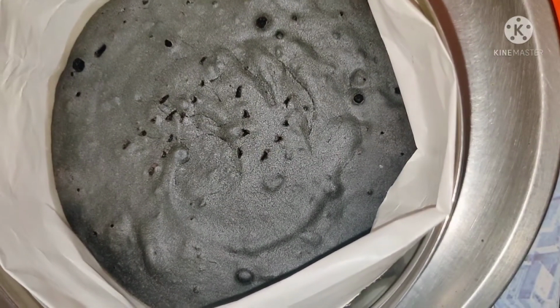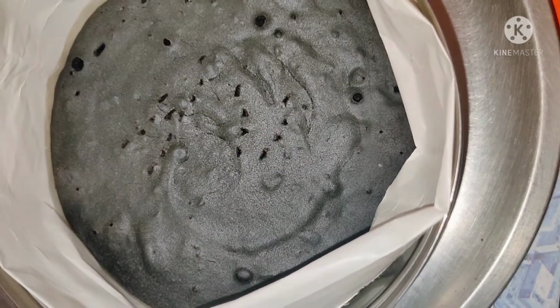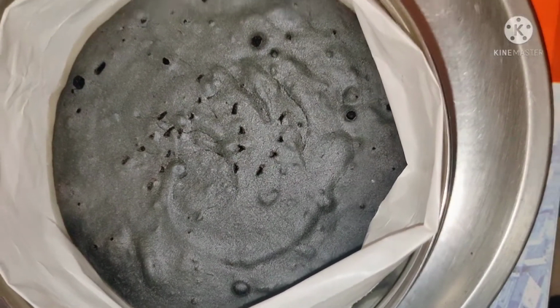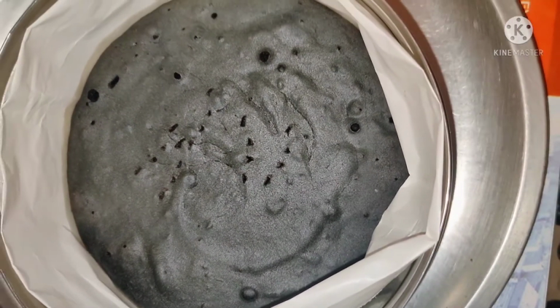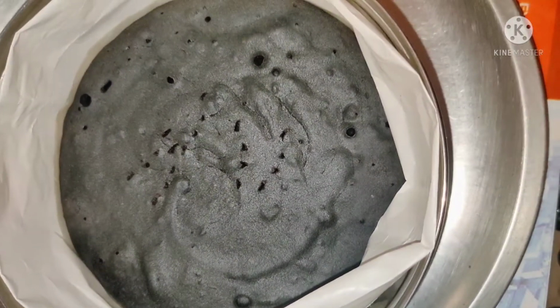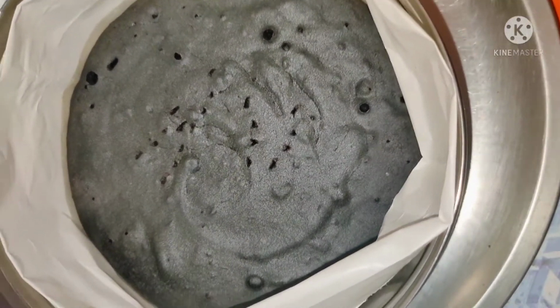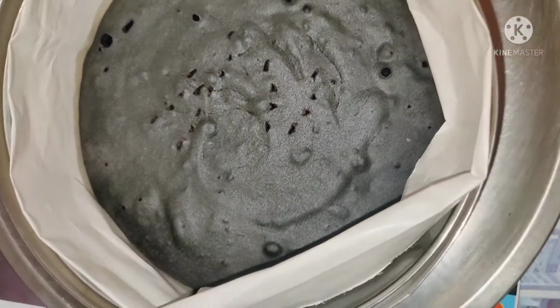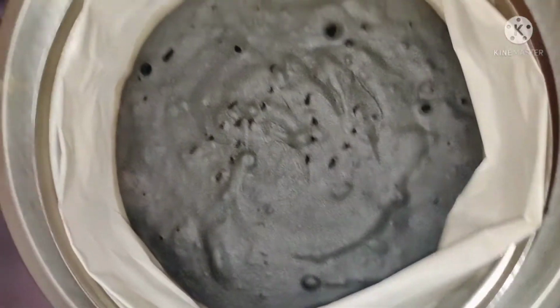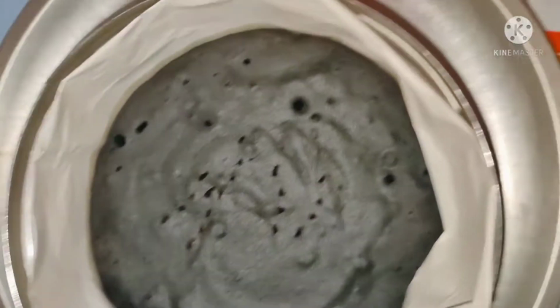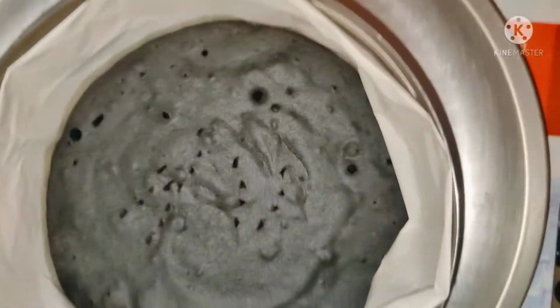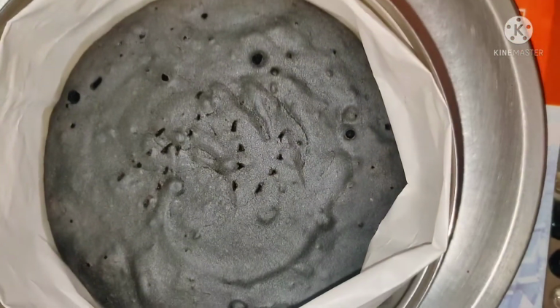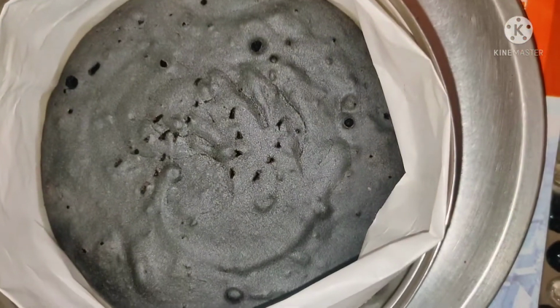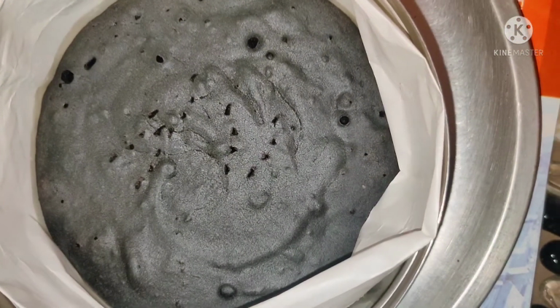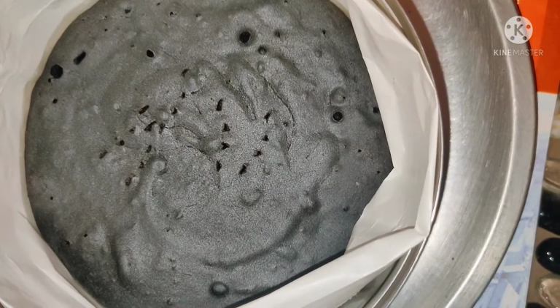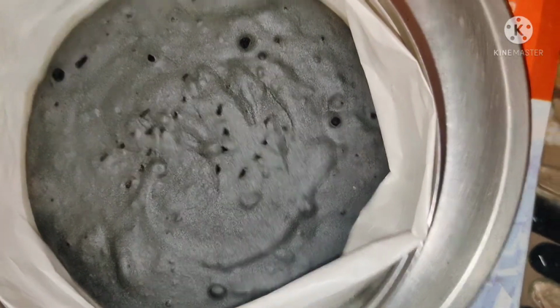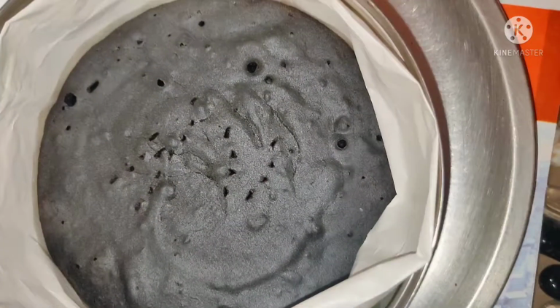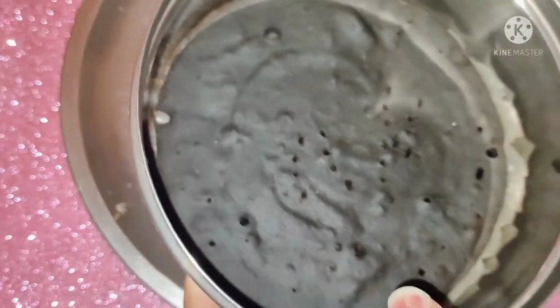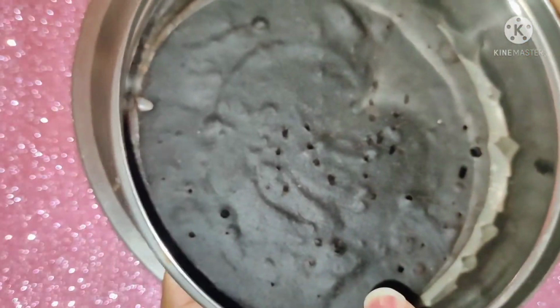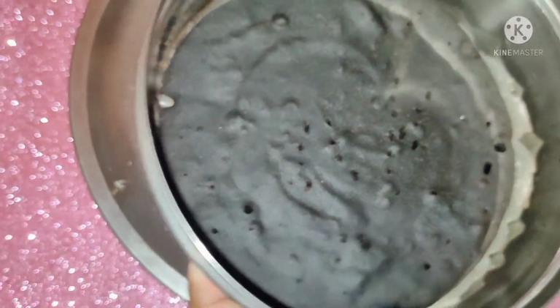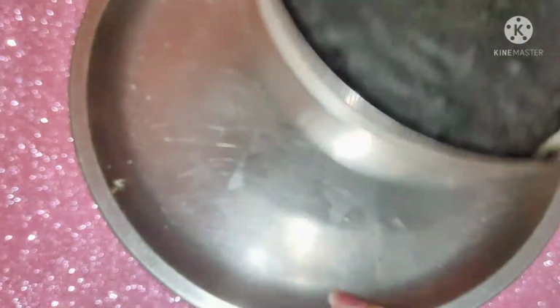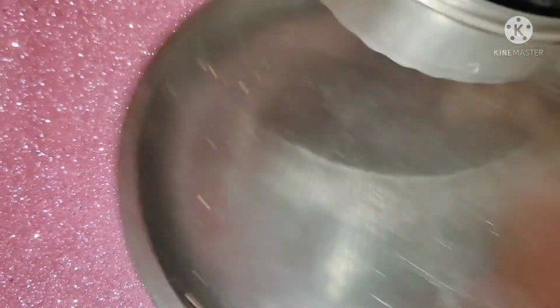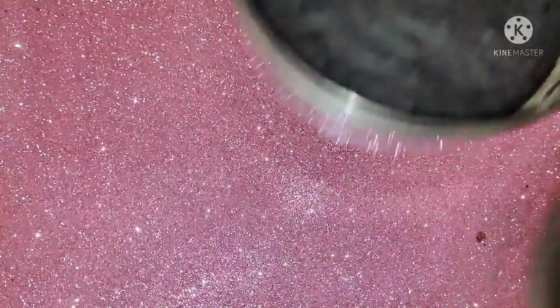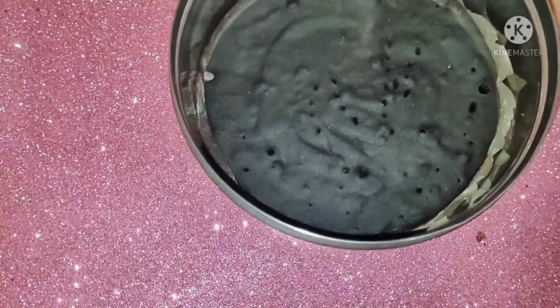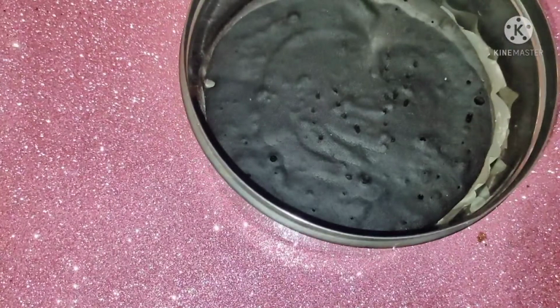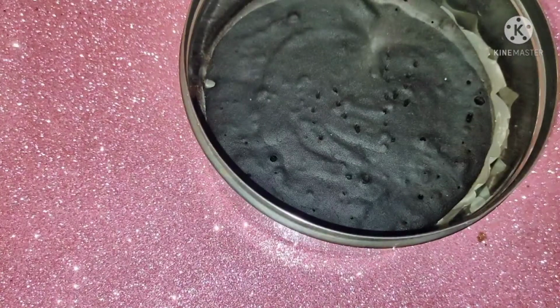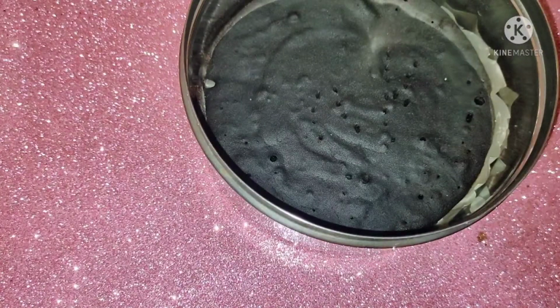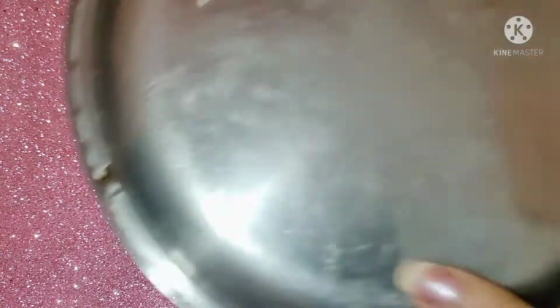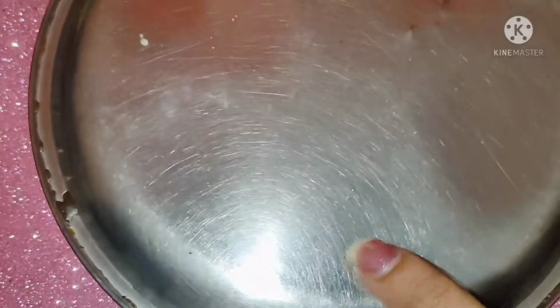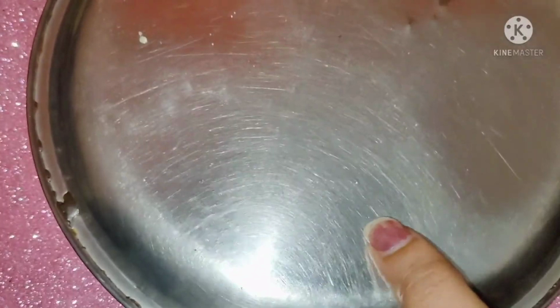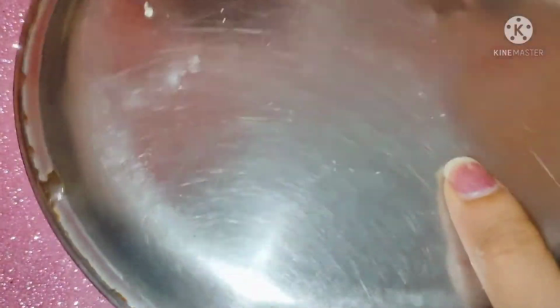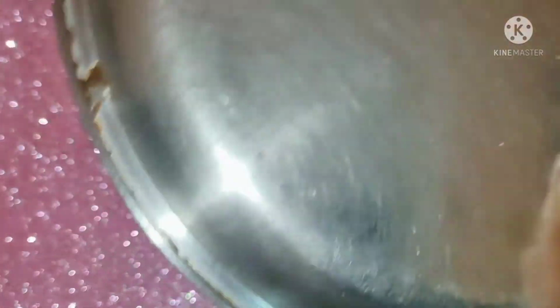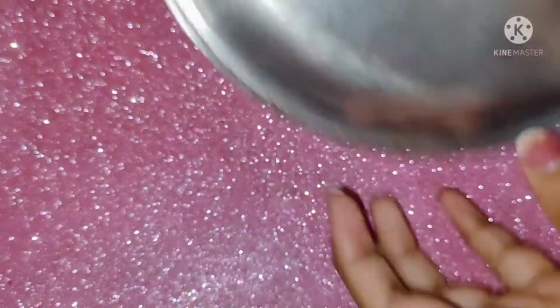Let the cake cool down completely, then turn it over onto a plate and remove the cake from the pan.